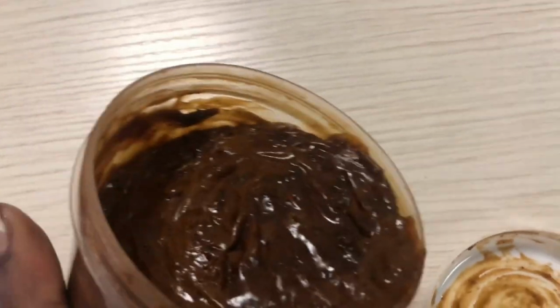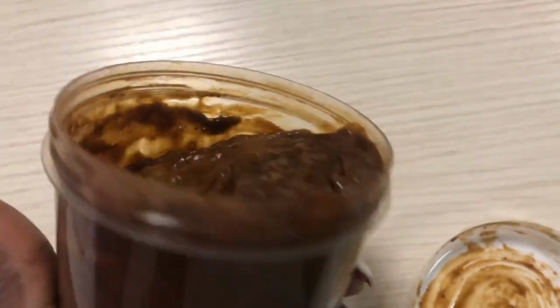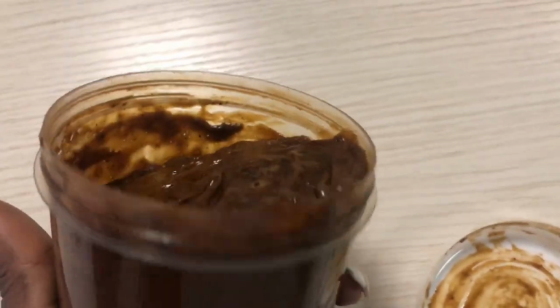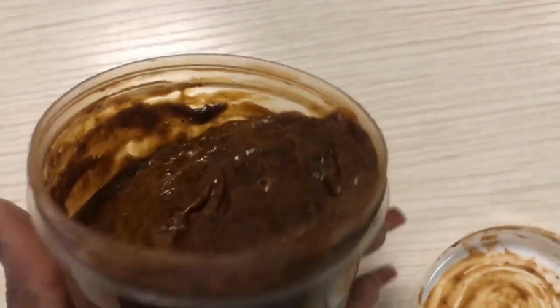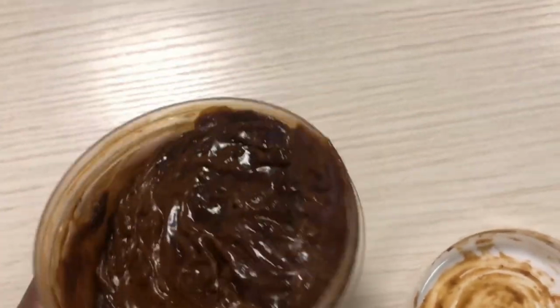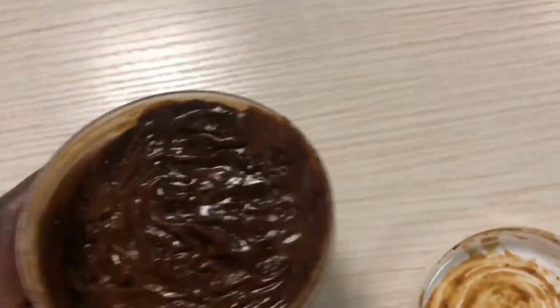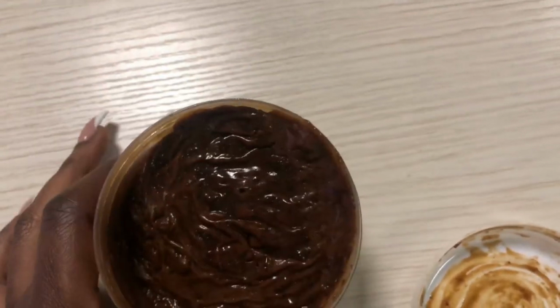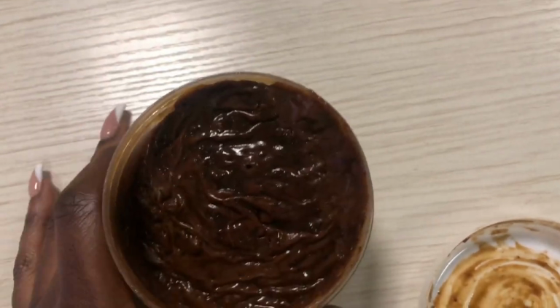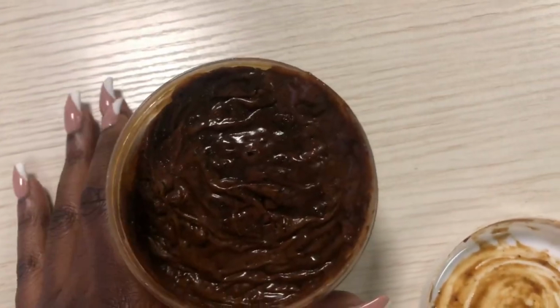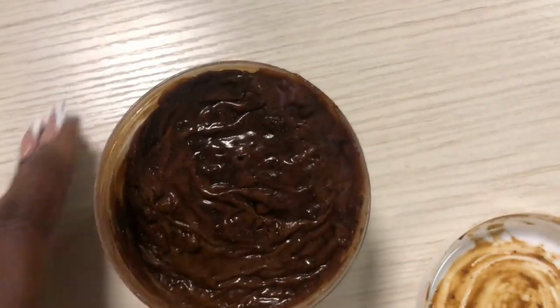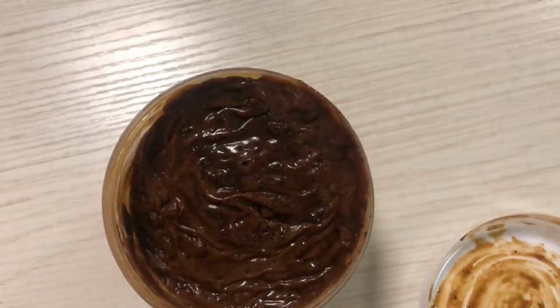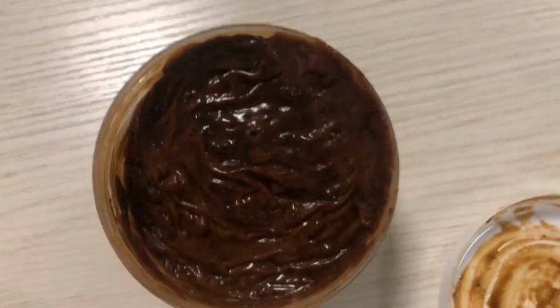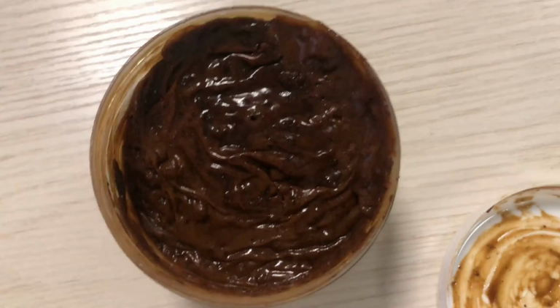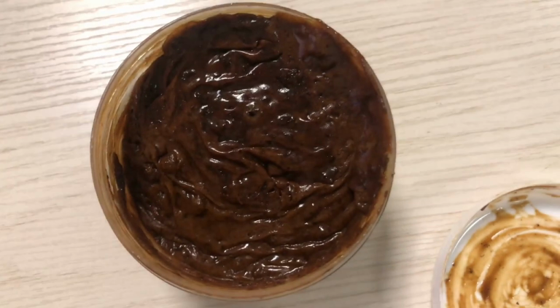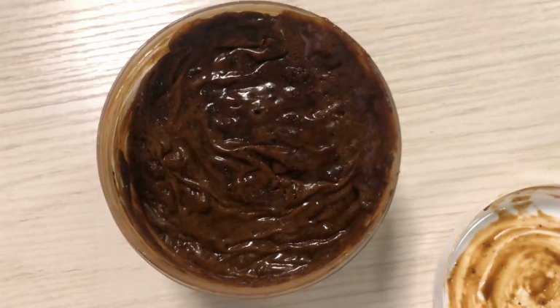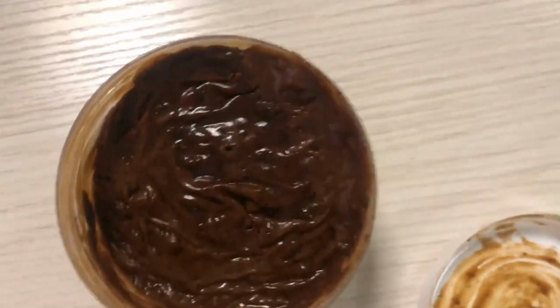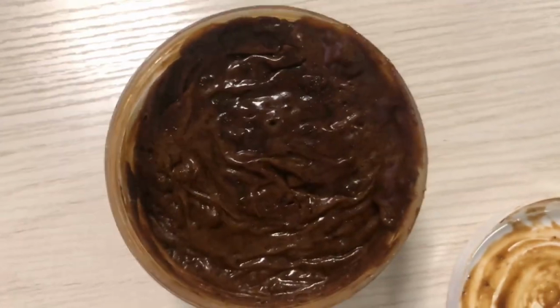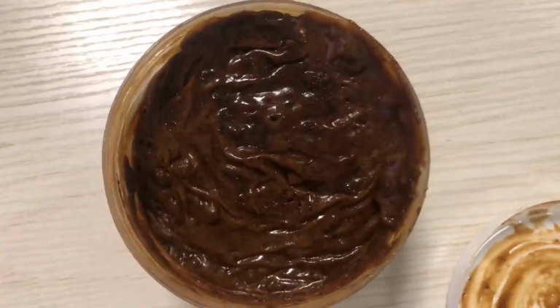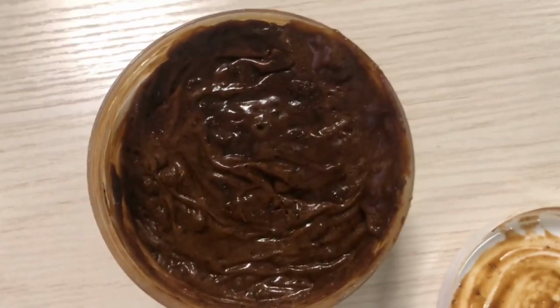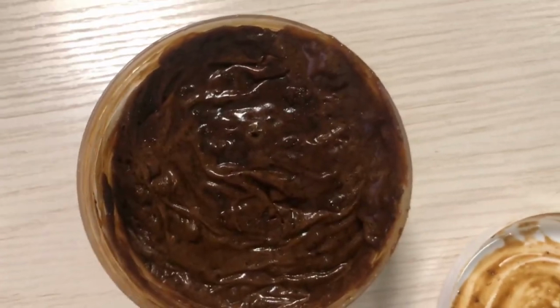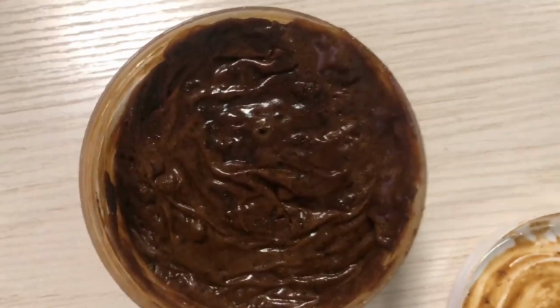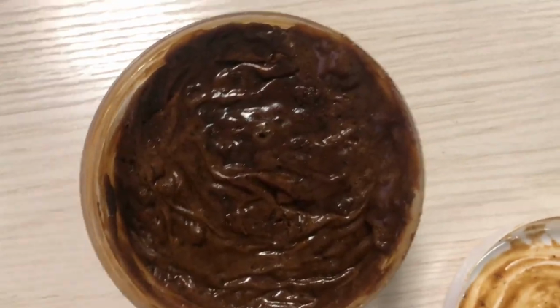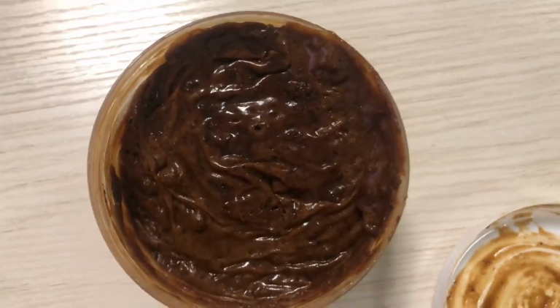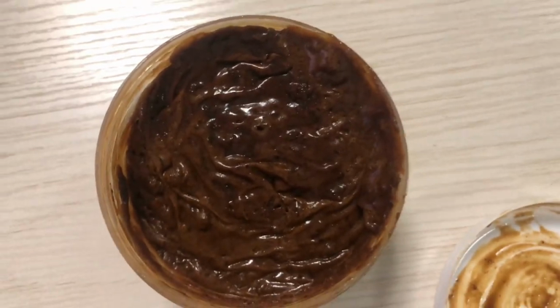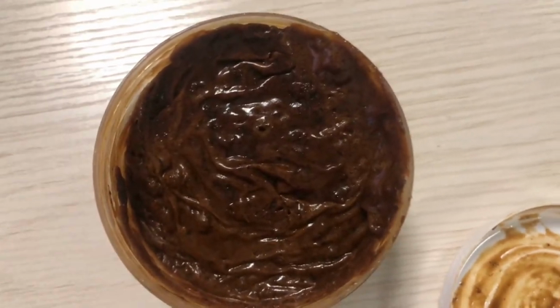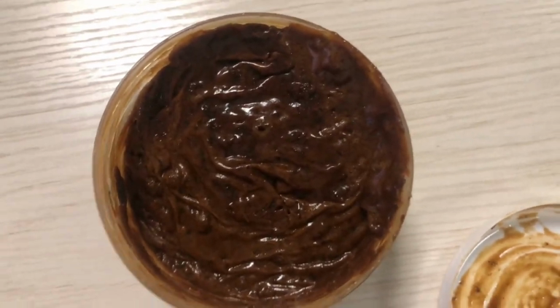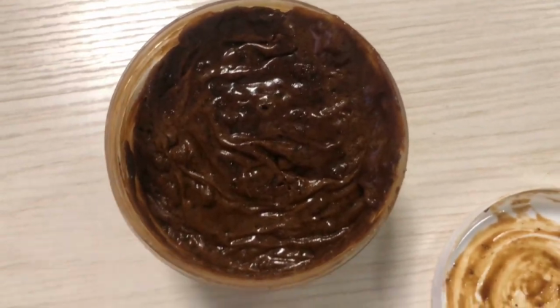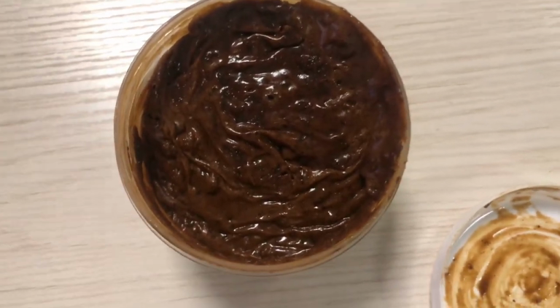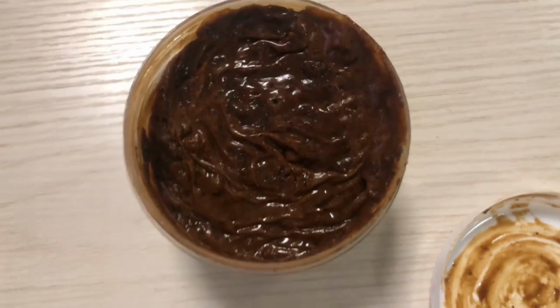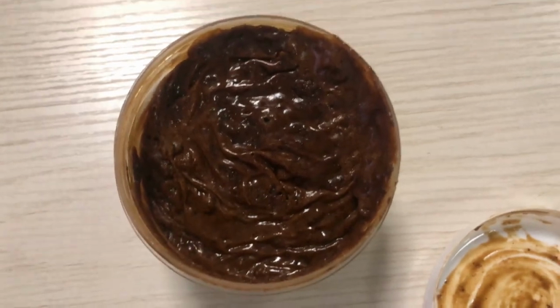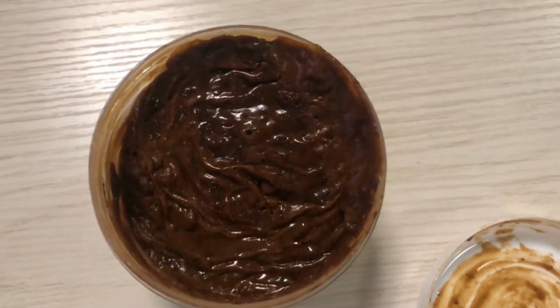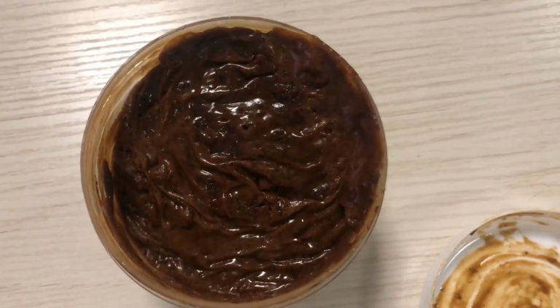So this is after three days. It has melted and cooled down — this is the end result. Thank you guys for watching, I will see you in my next video. Bye!